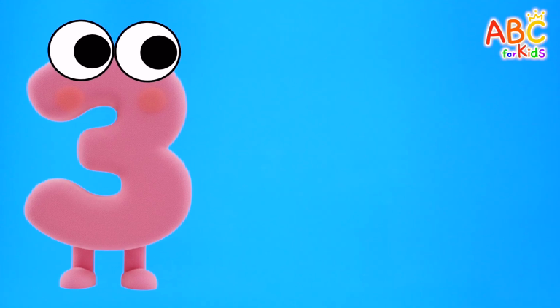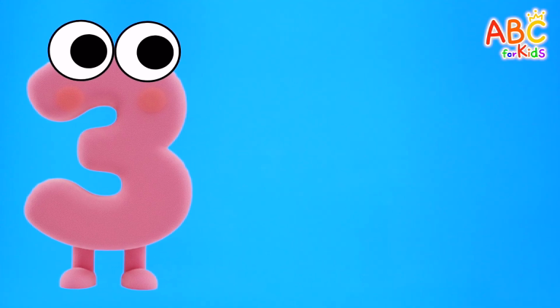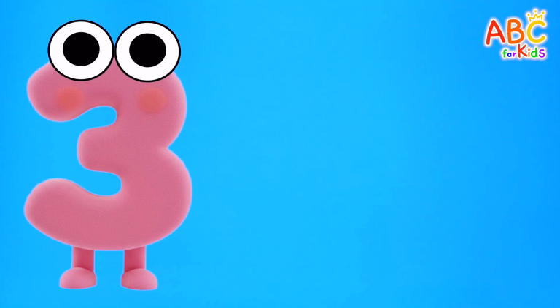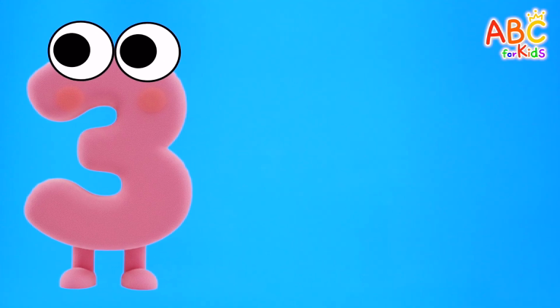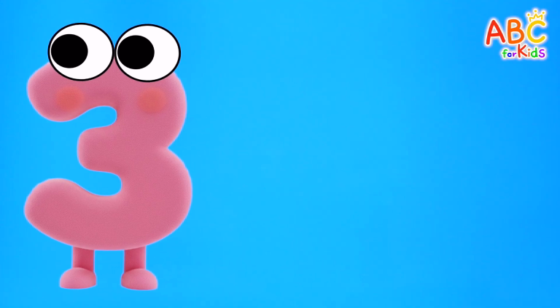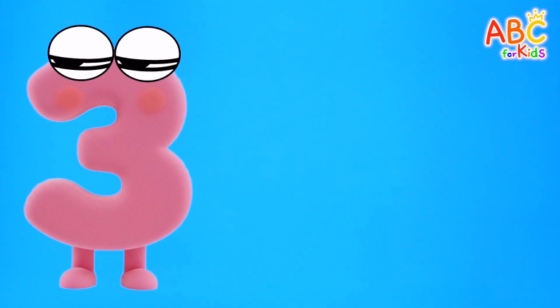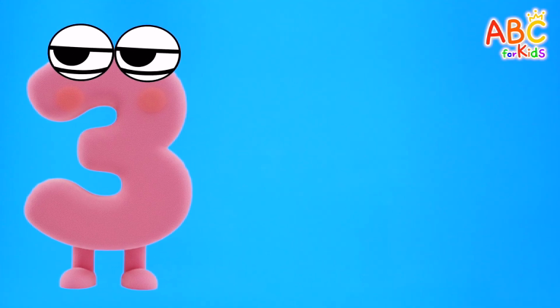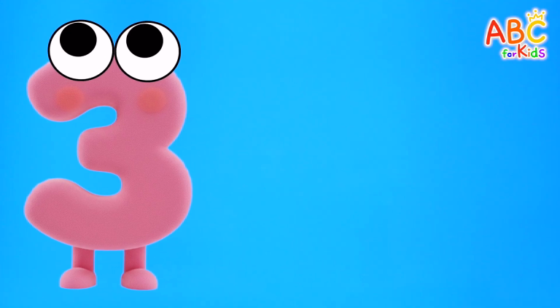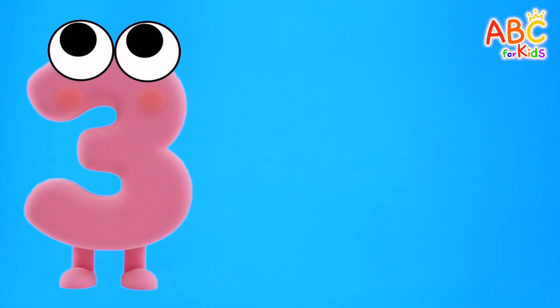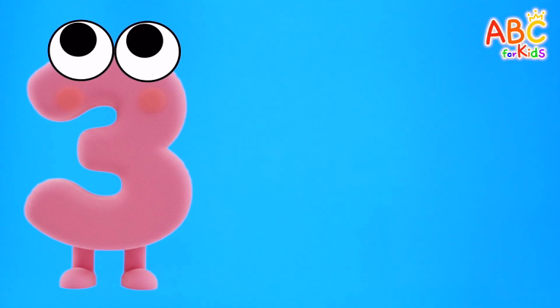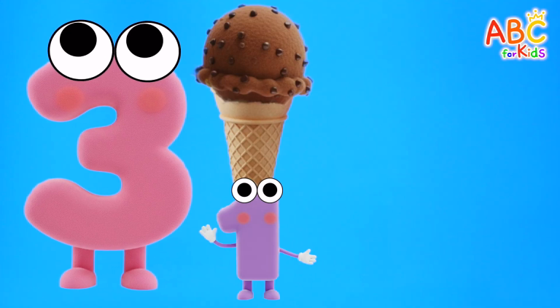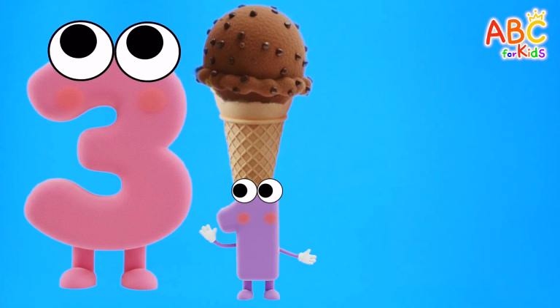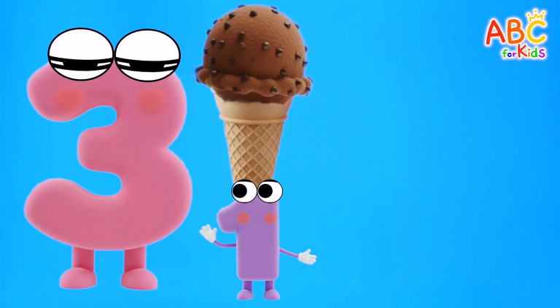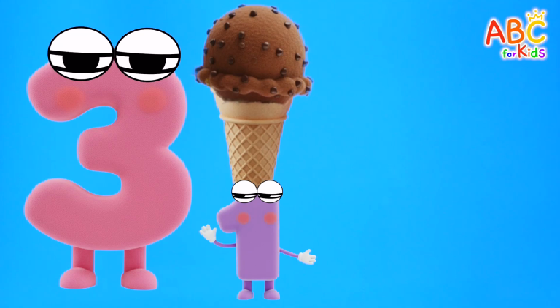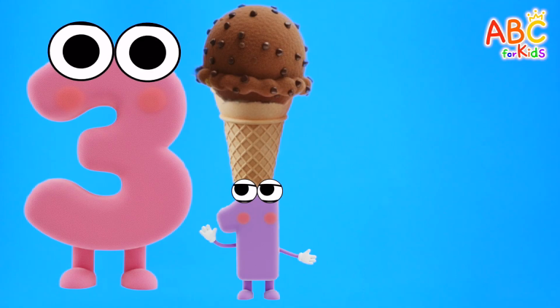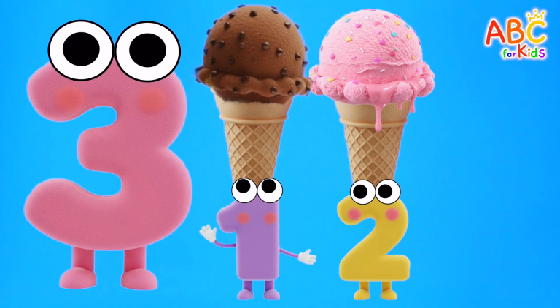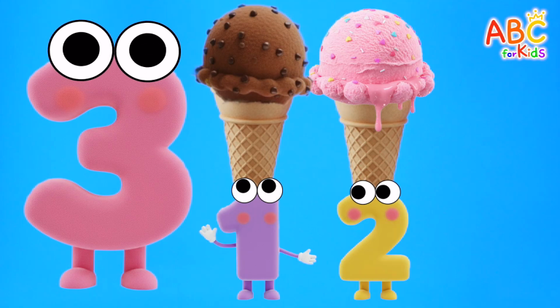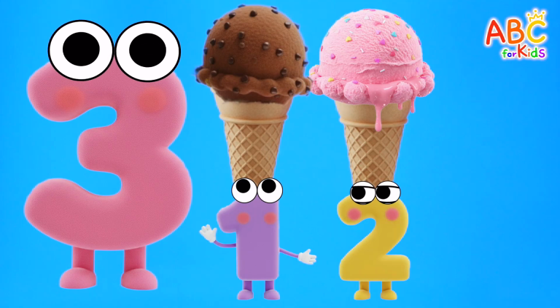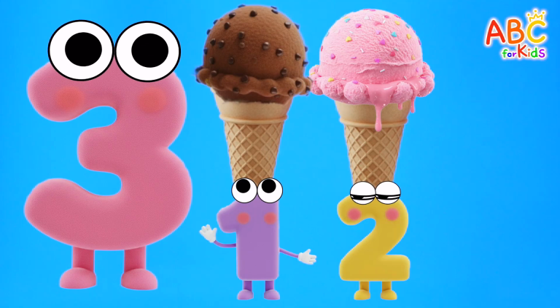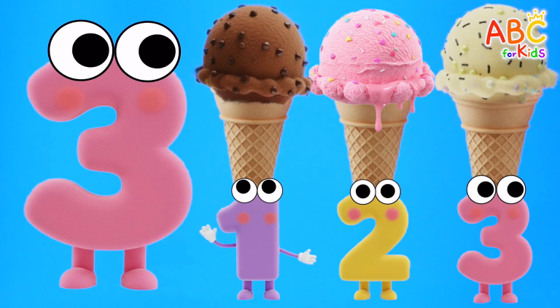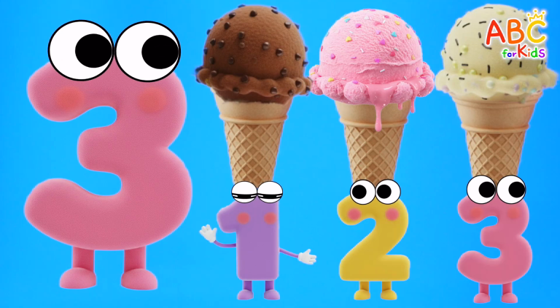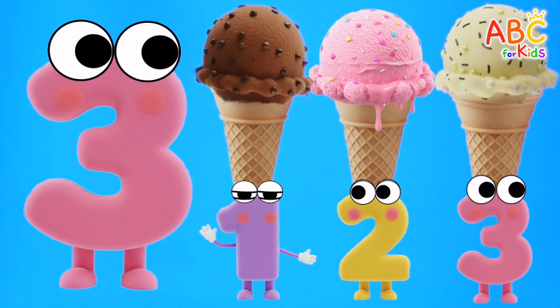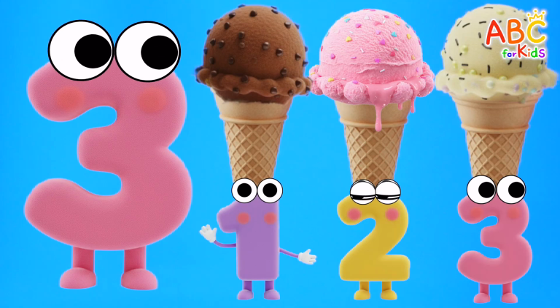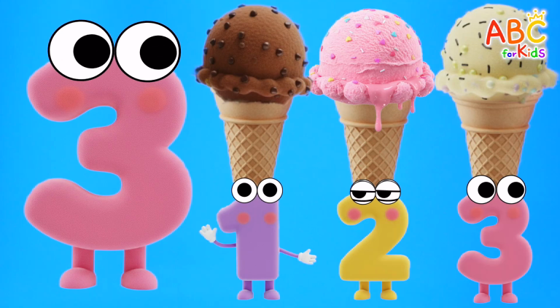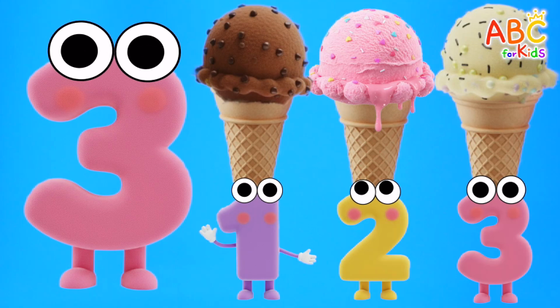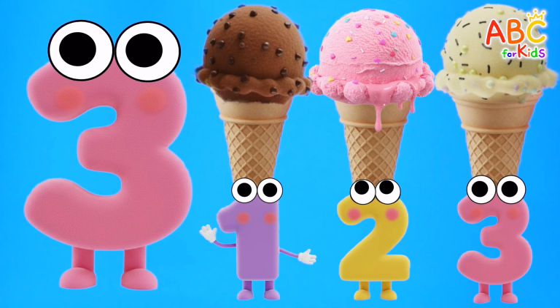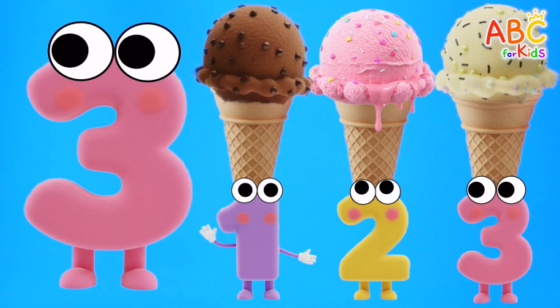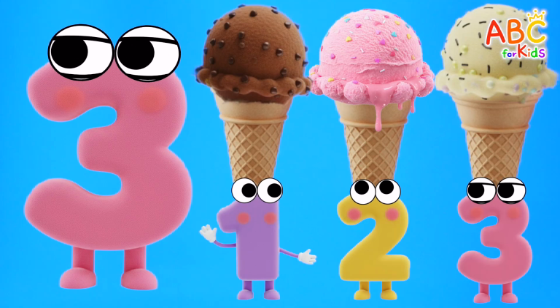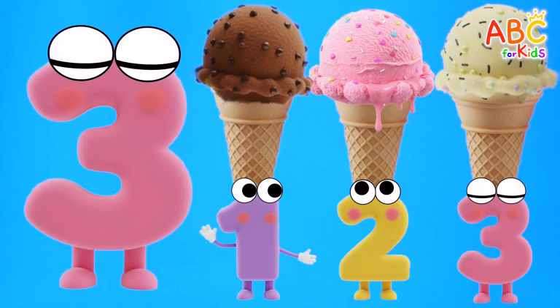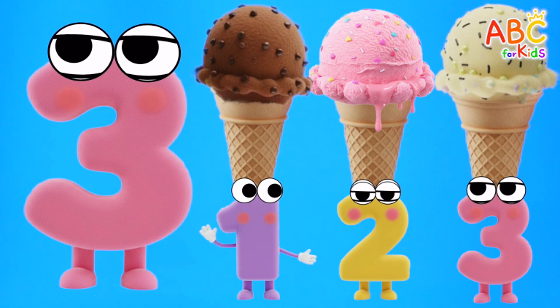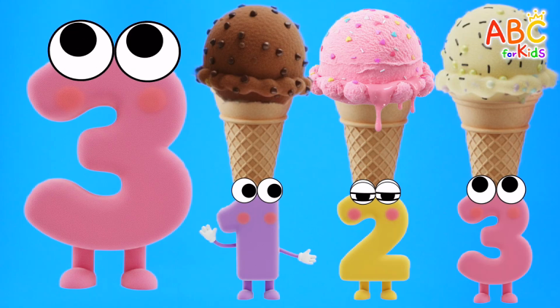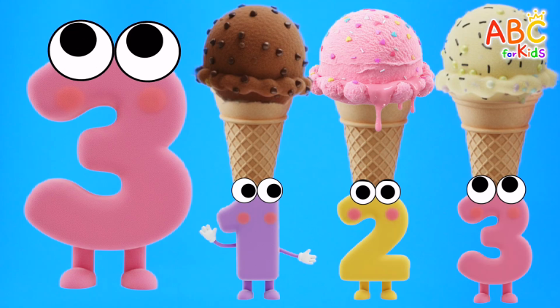Do you know how to count to three? One, two, three! That's right! That's how we count!